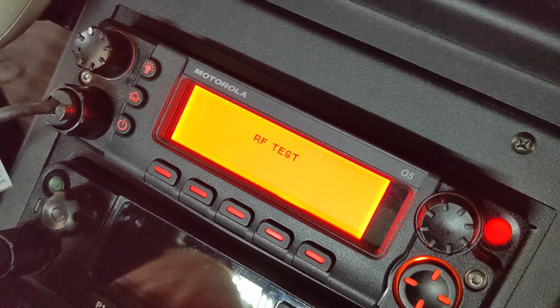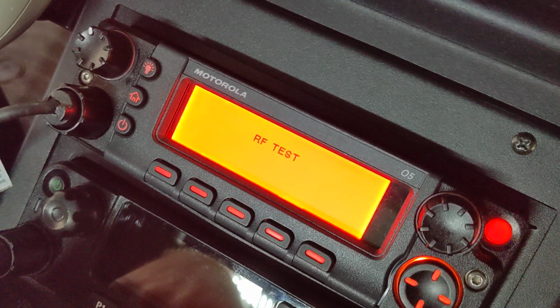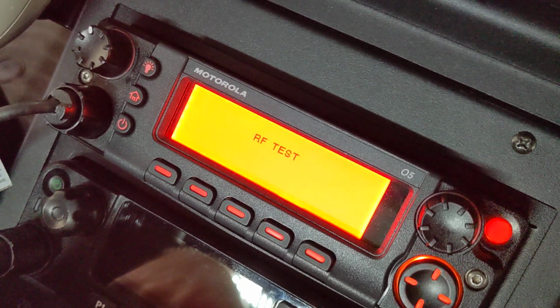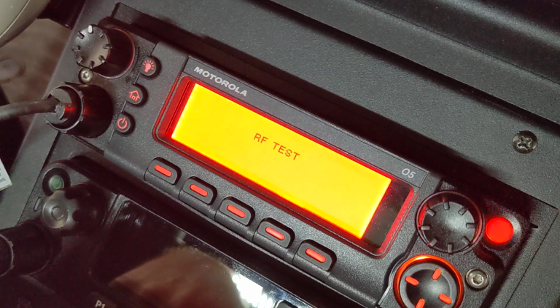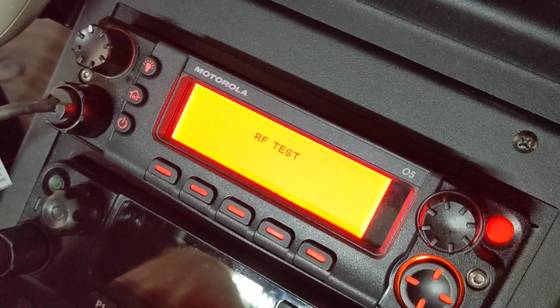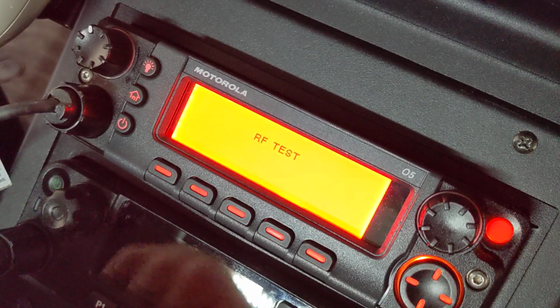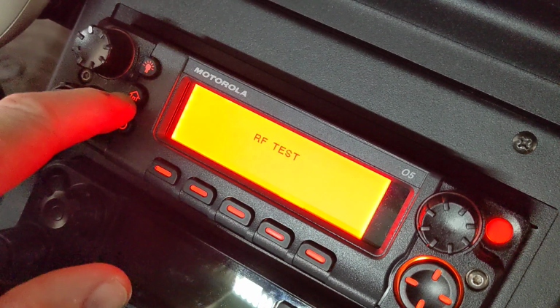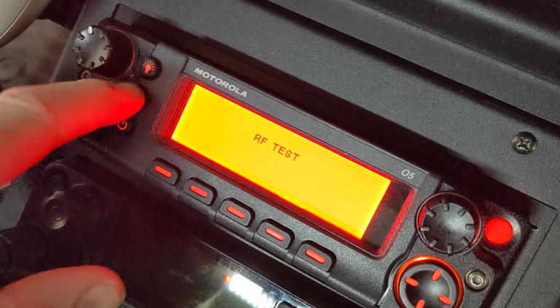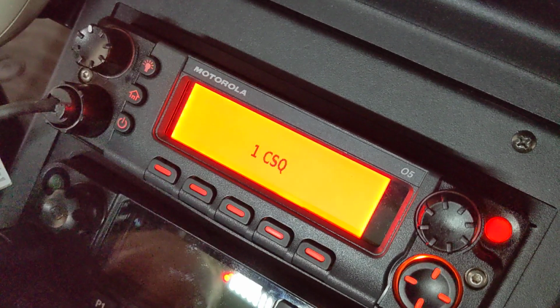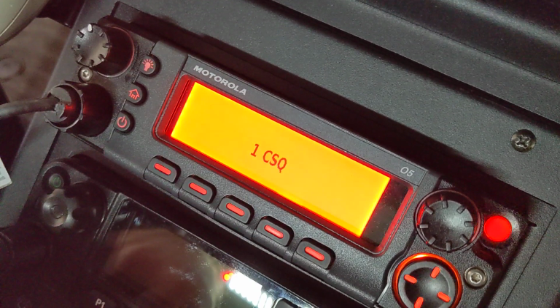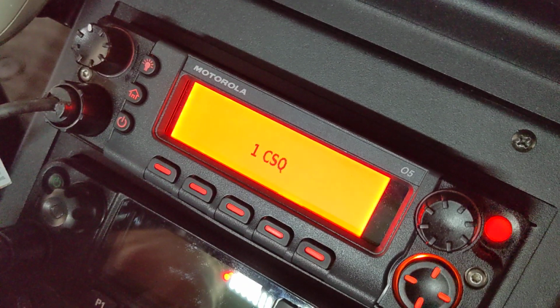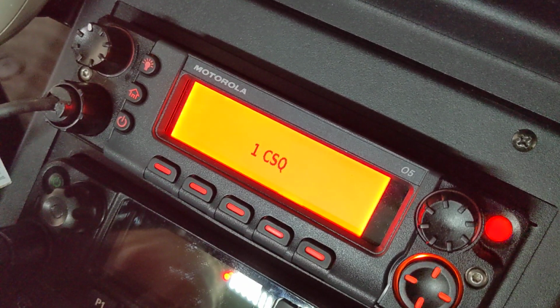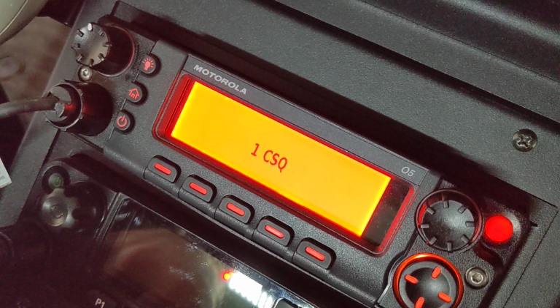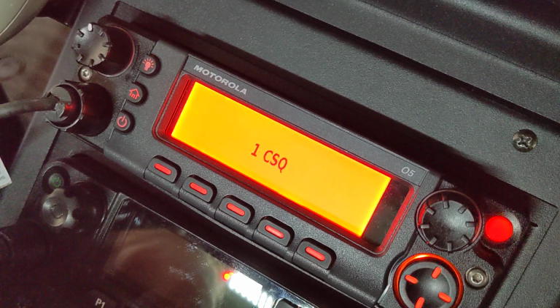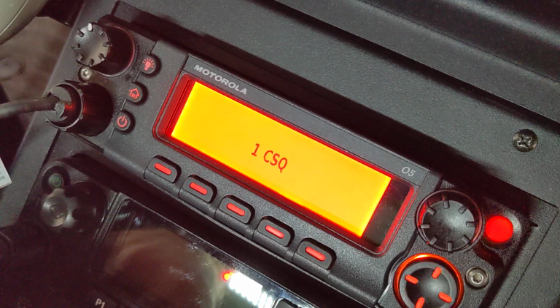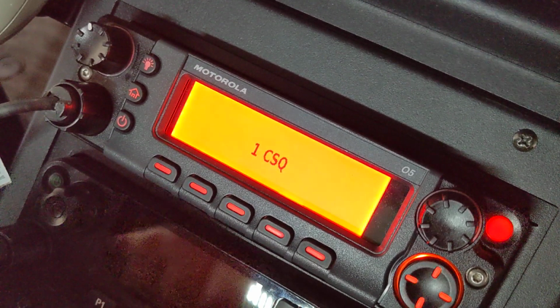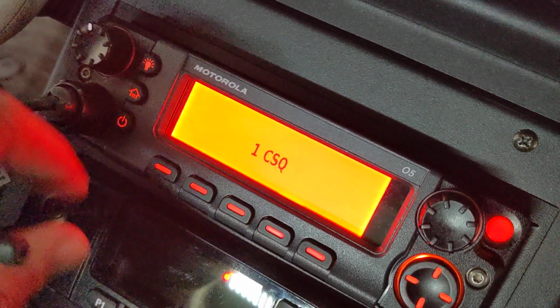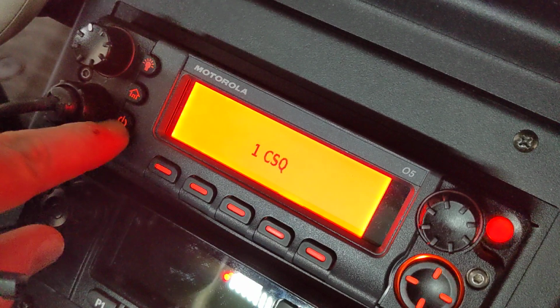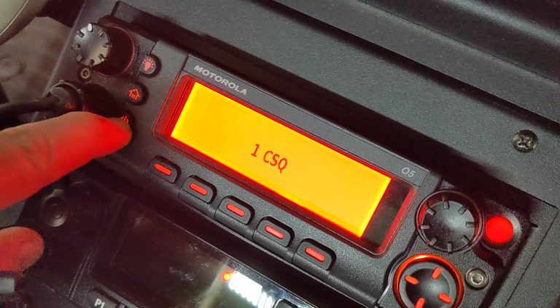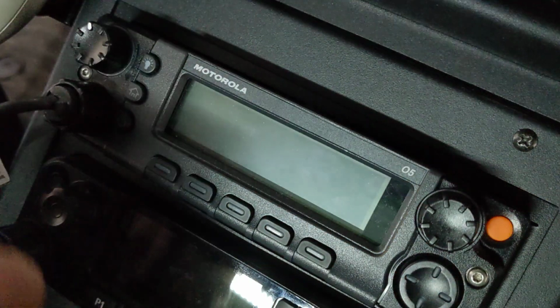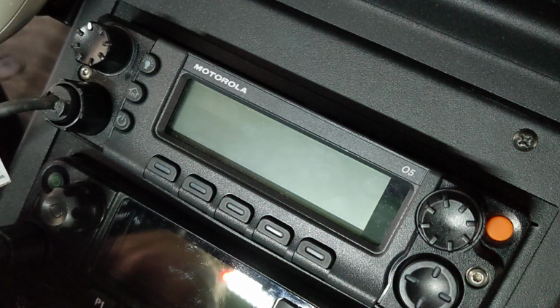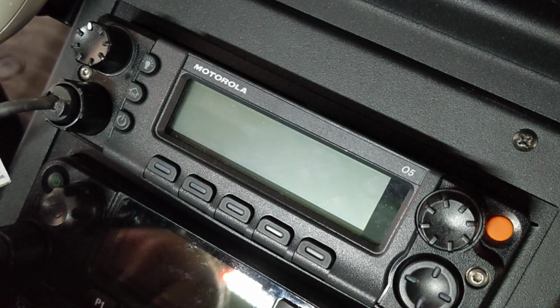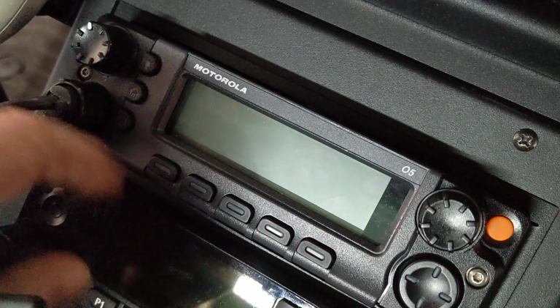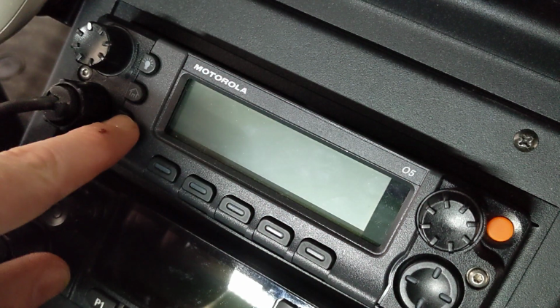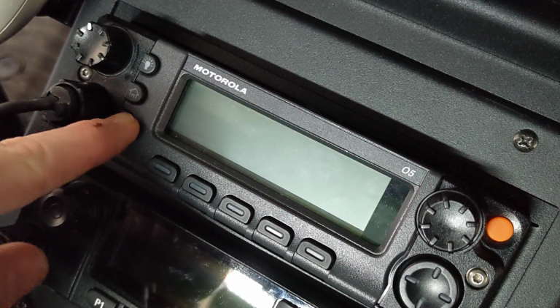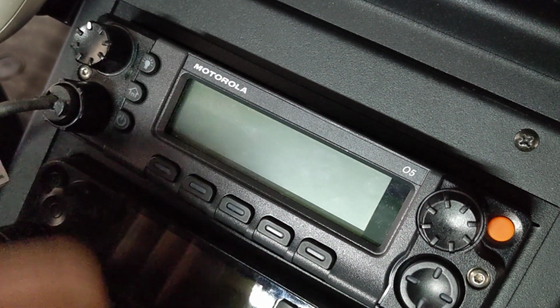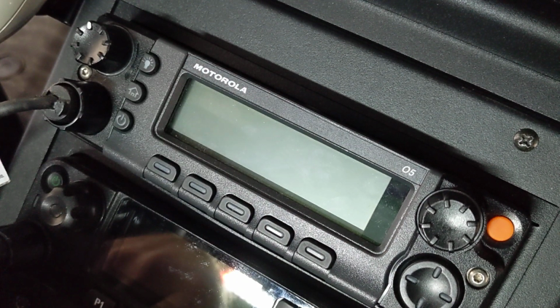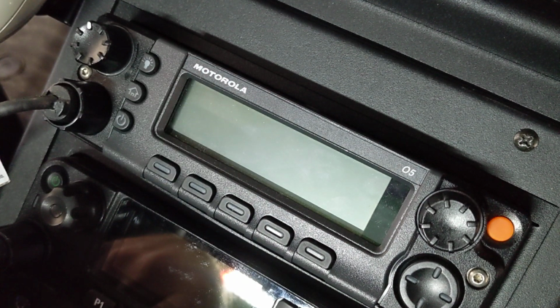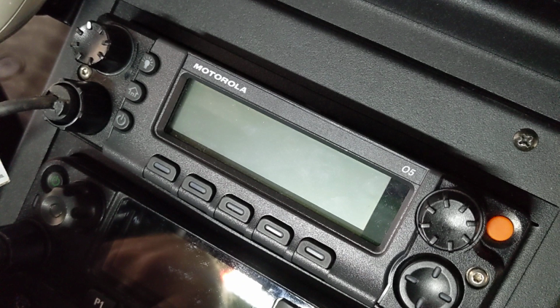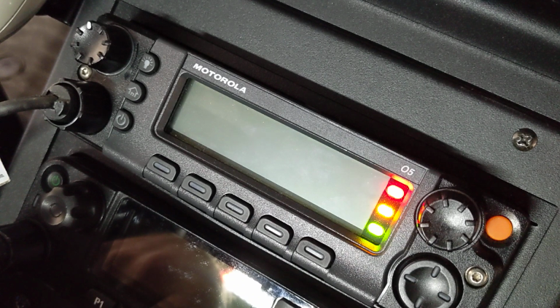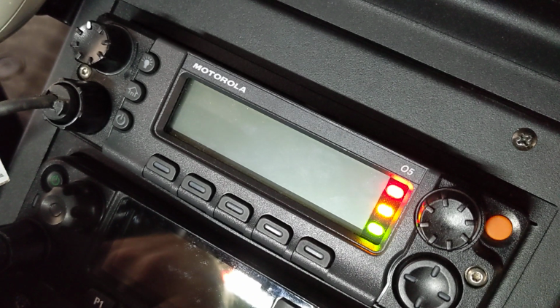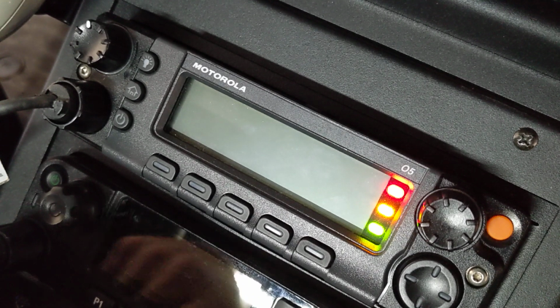Now it's ready for RF tests. You can do what you need, then press the home button again — ta-da, CSQ. To exit out of this, just power off and power back on. You're good to go. There you go guys, hope you enjoy.